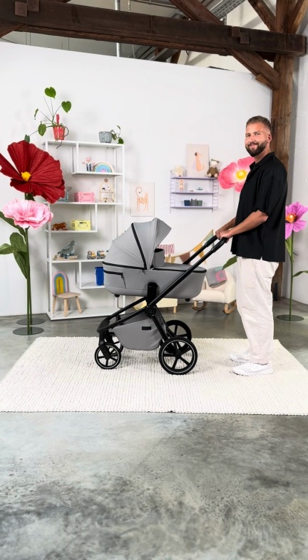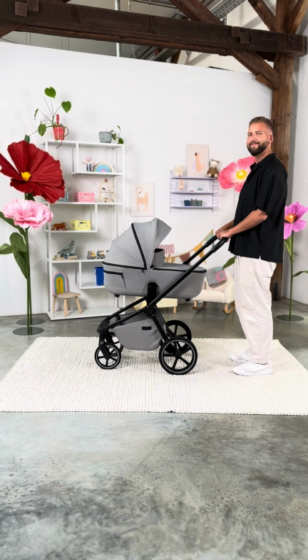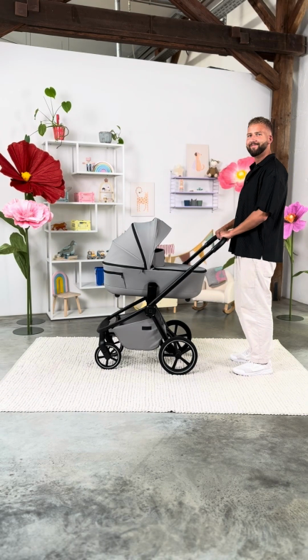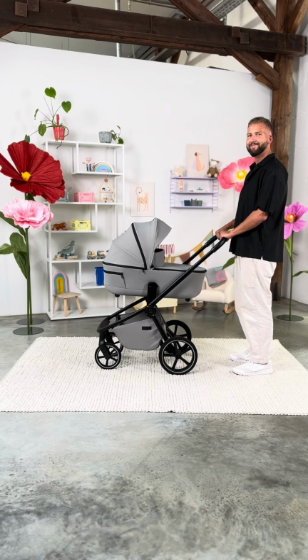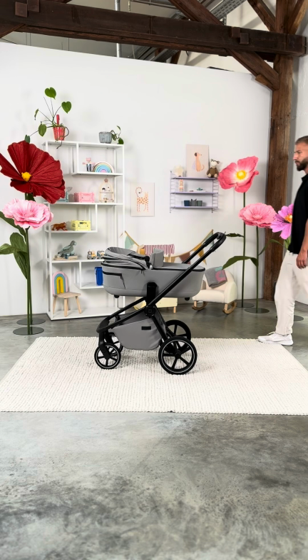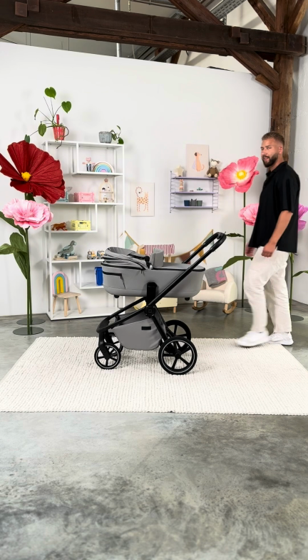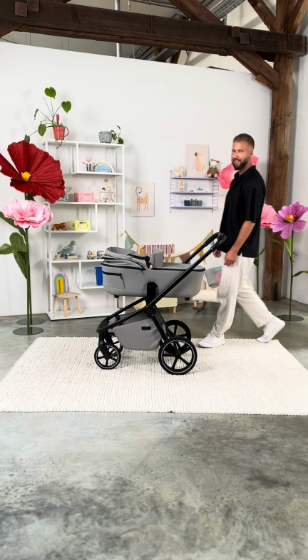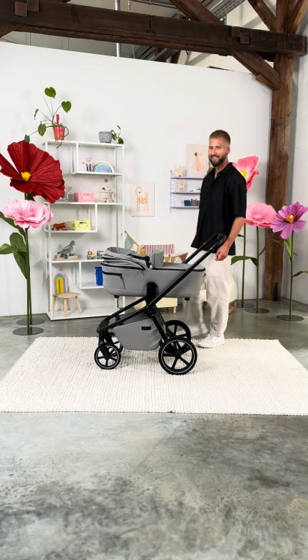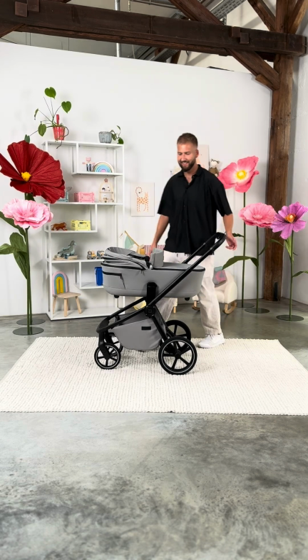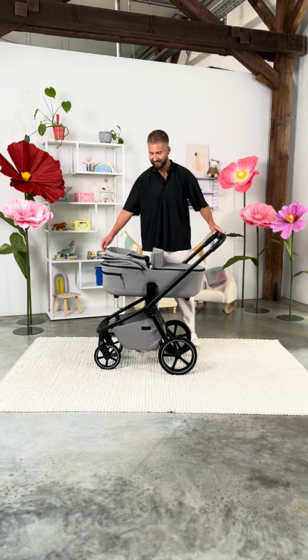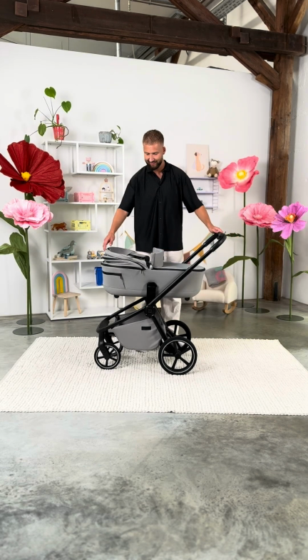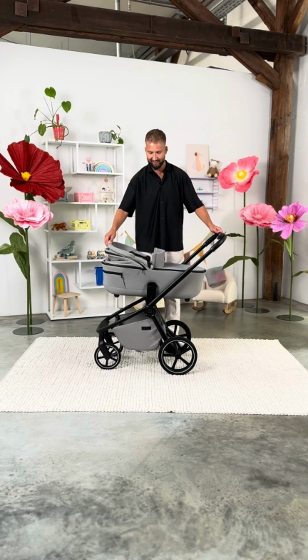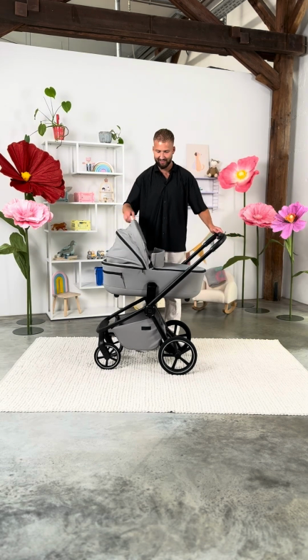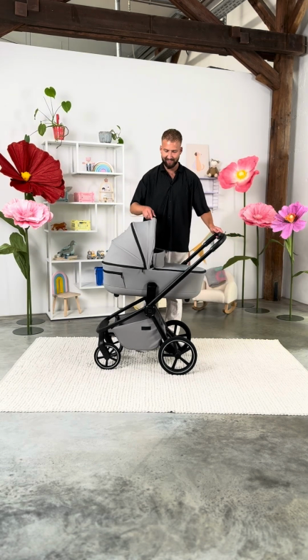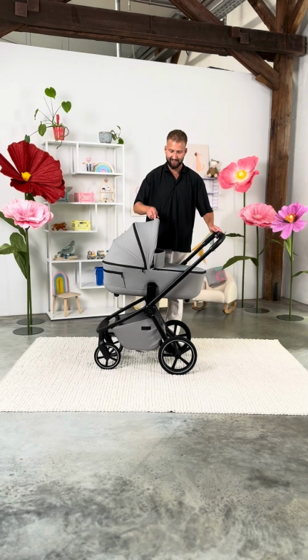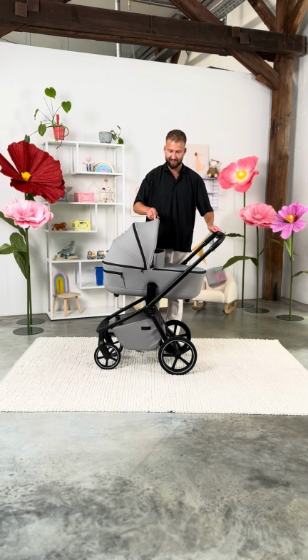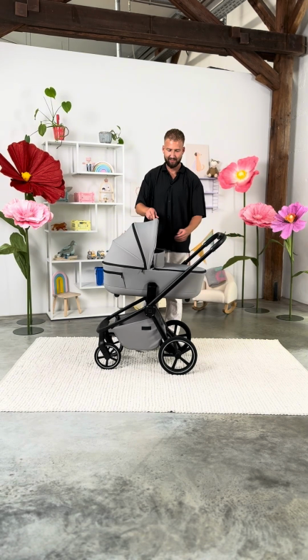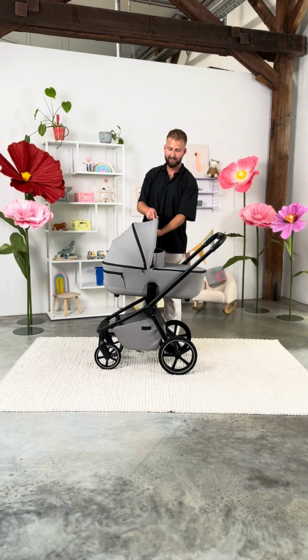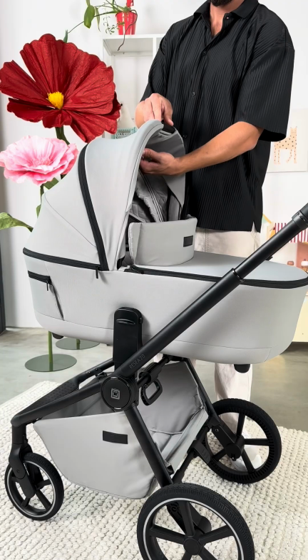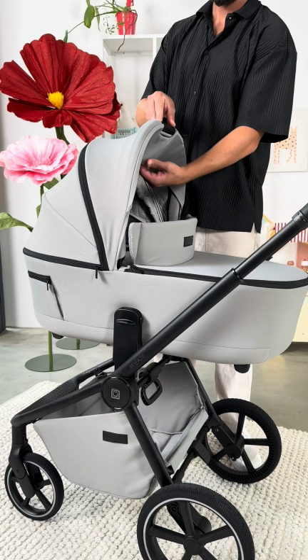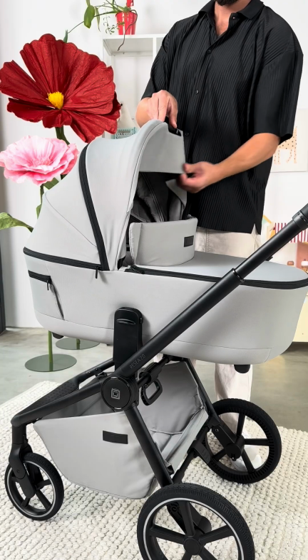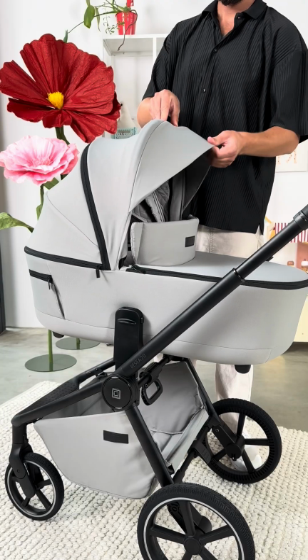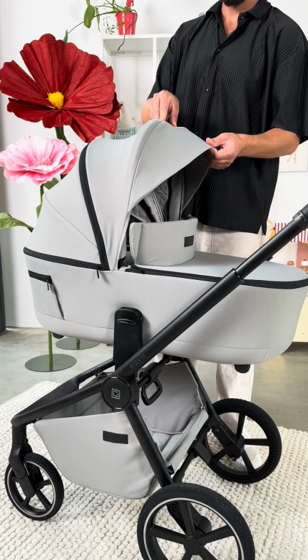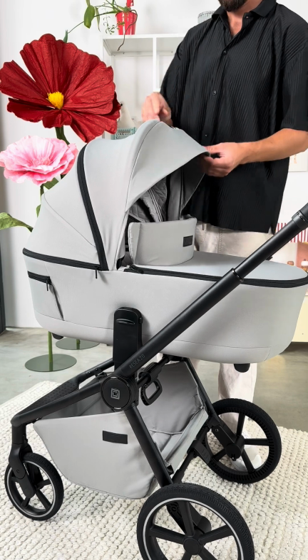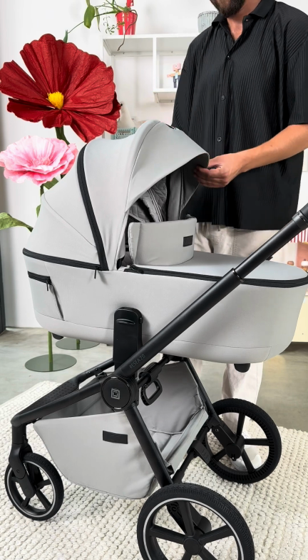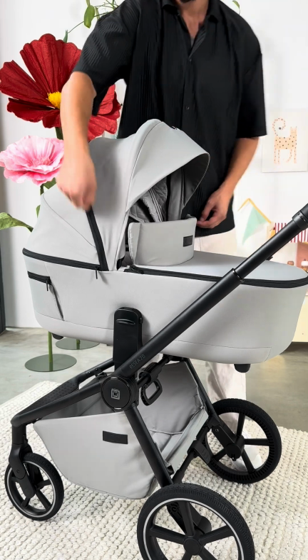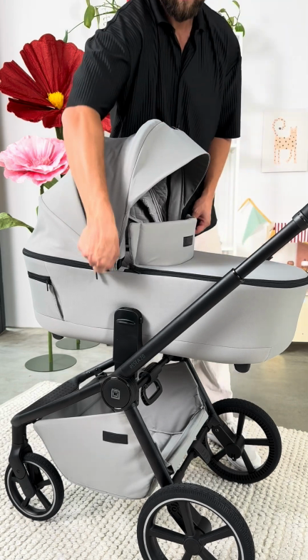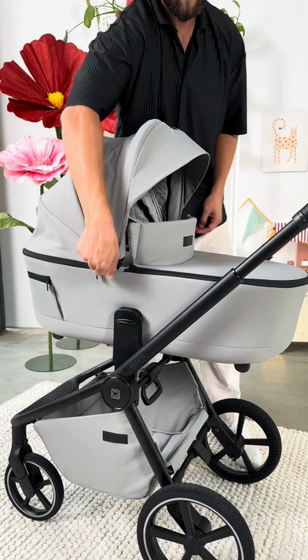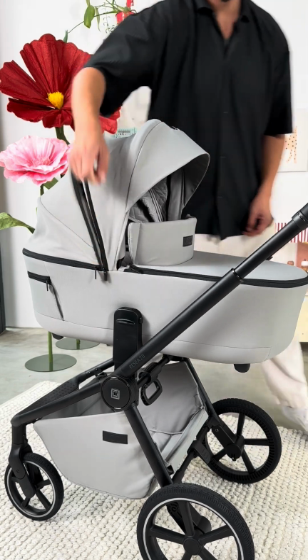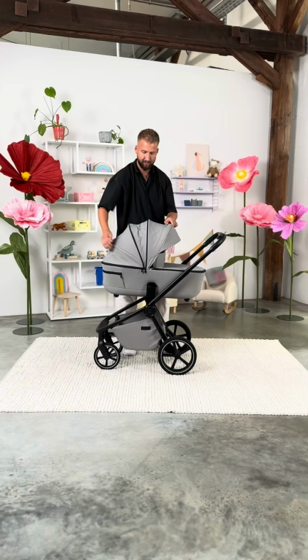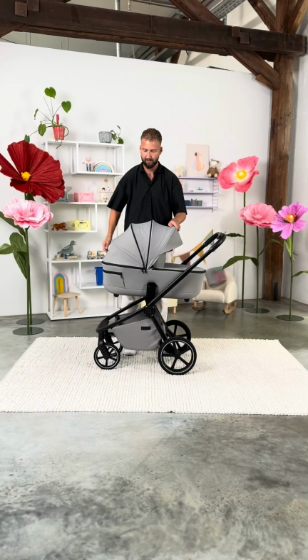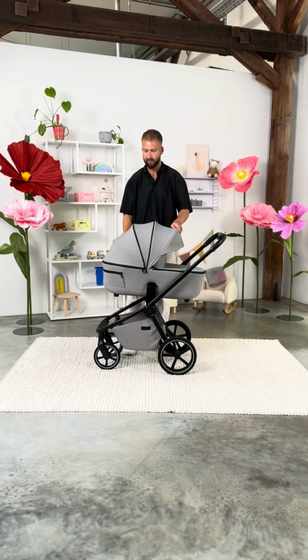The sun canopy with UV protection 50 plus and sunshade protects against the sun's rays. The sun canopy can be easily extended with a zipper.